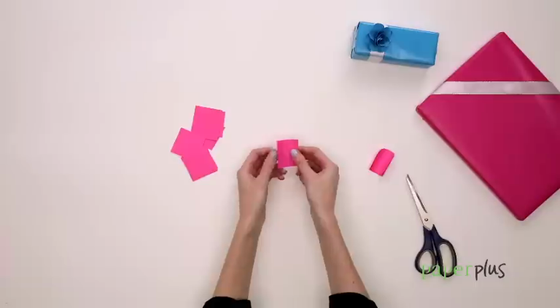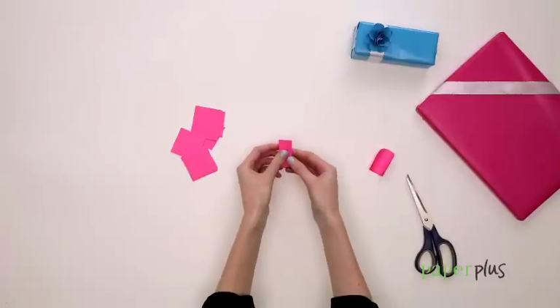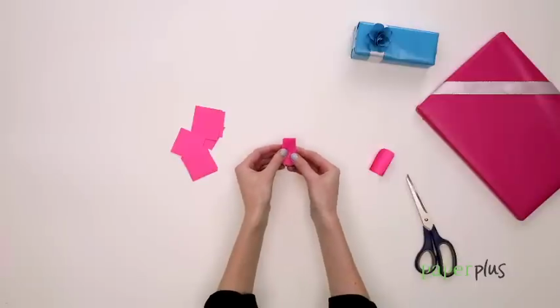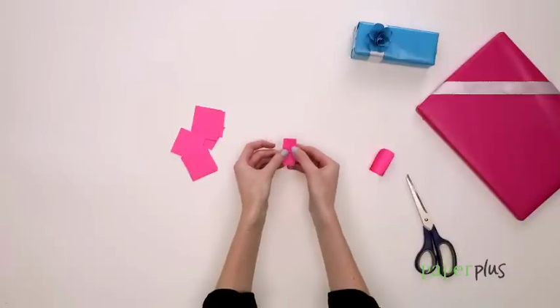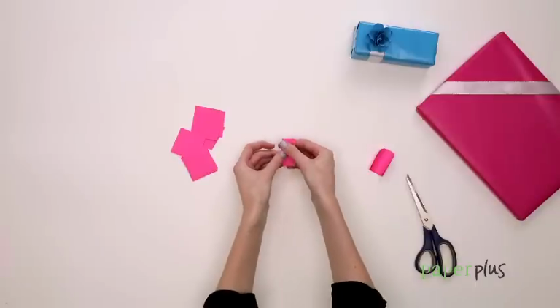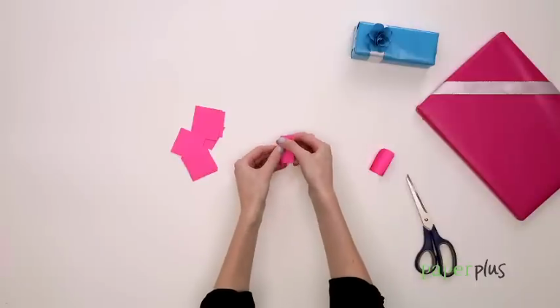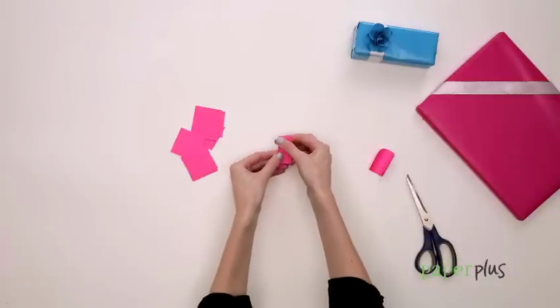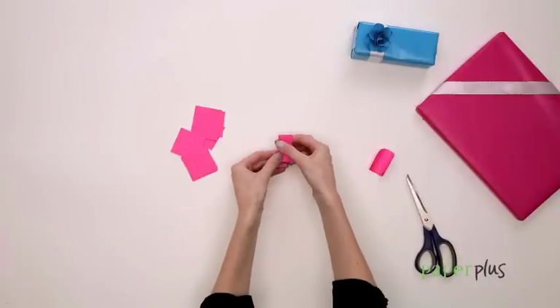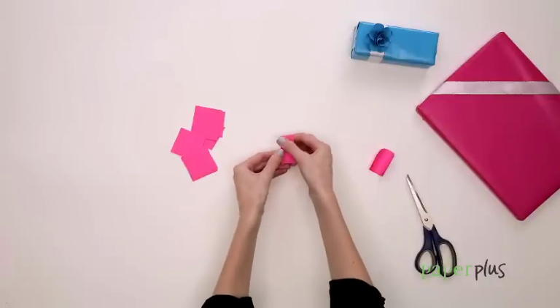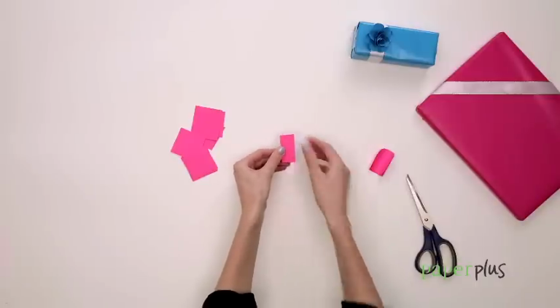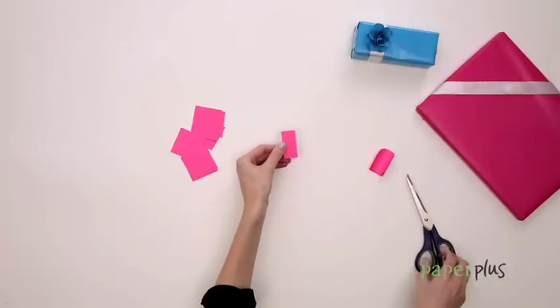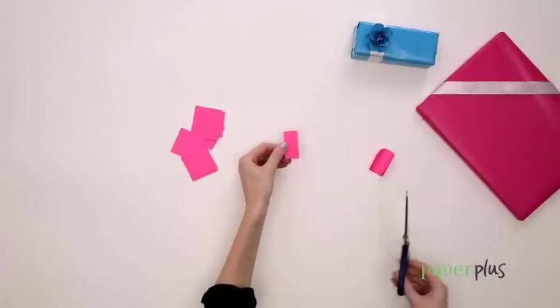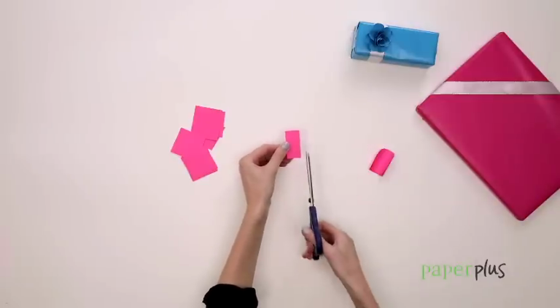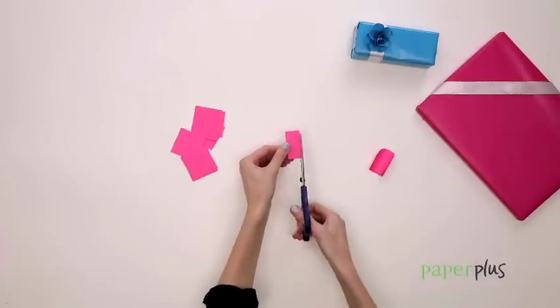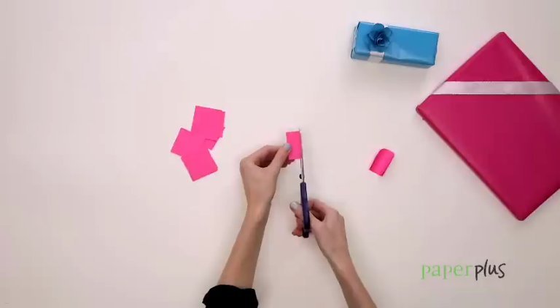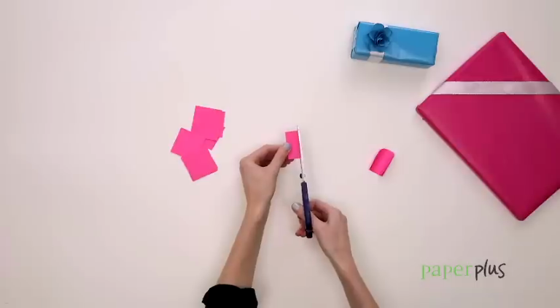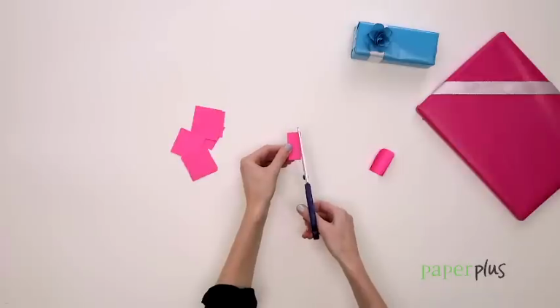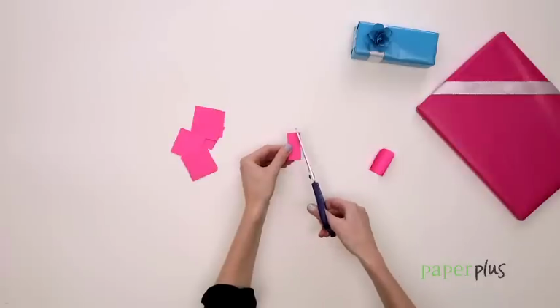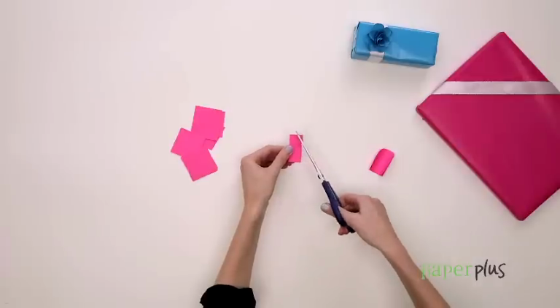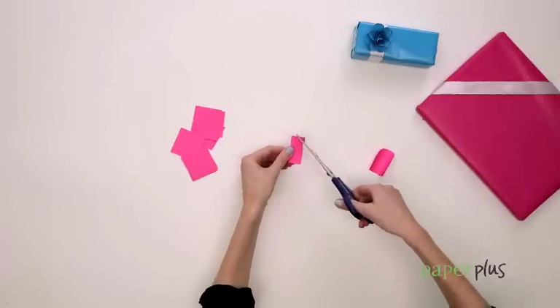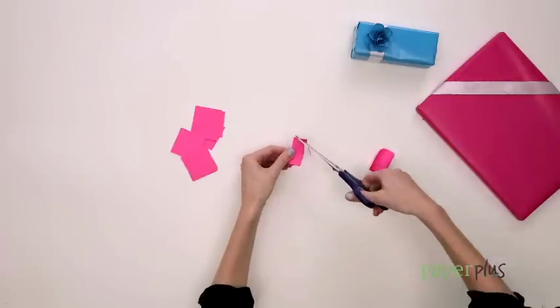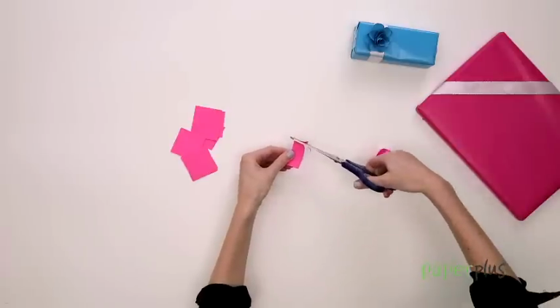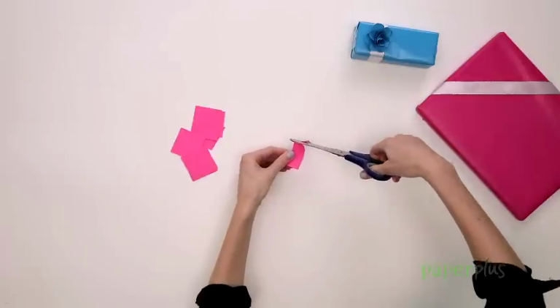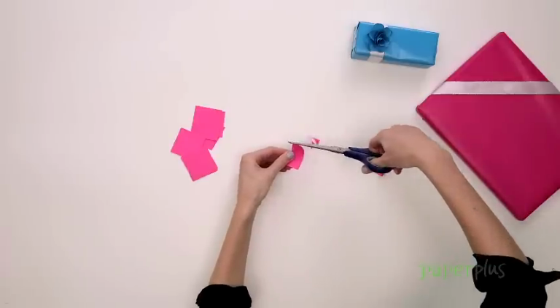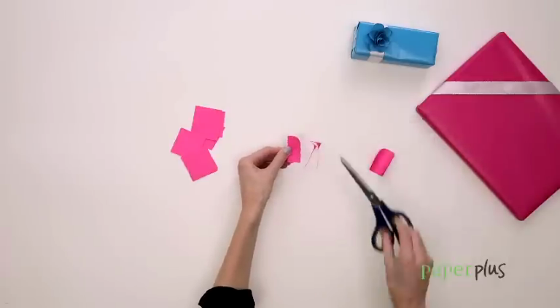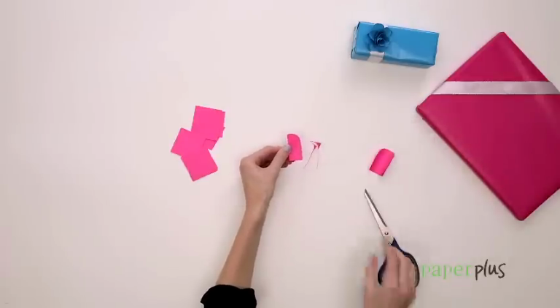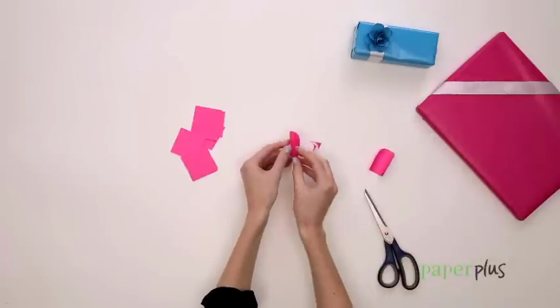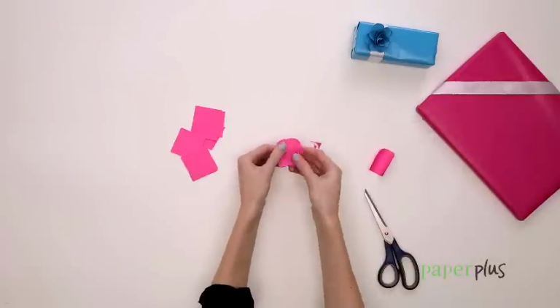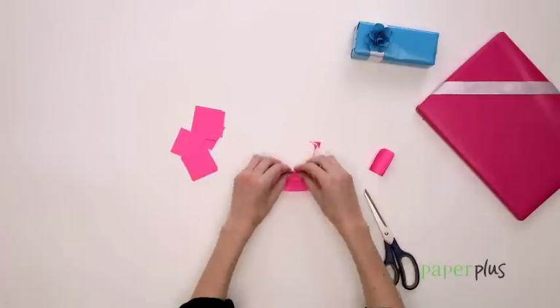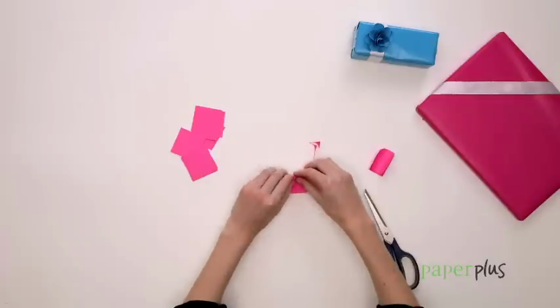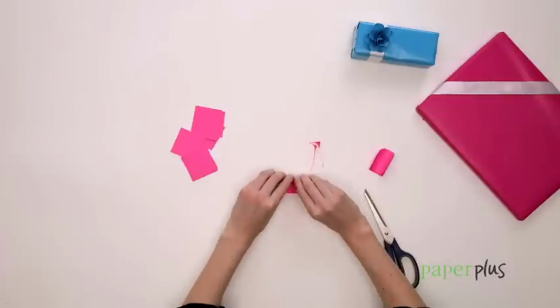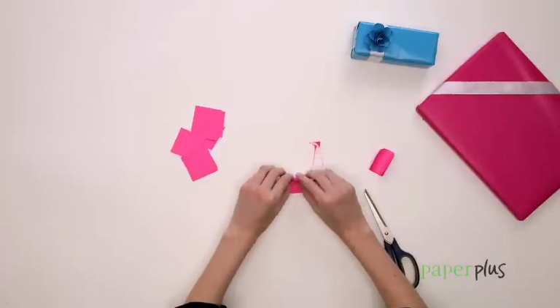These squares will become the petals. Fold each one in half and then cut the top edge in a curve towards the fold. Unfold them and roll each one into a tight tube.